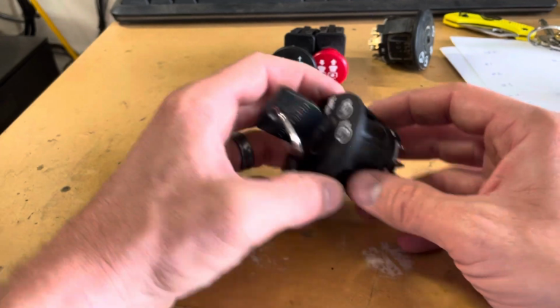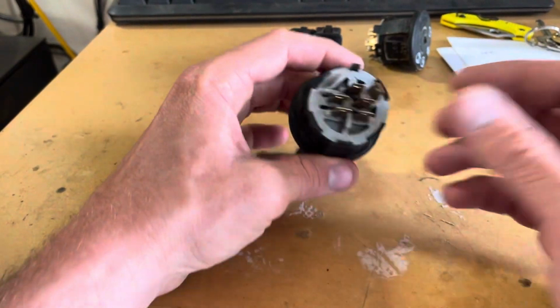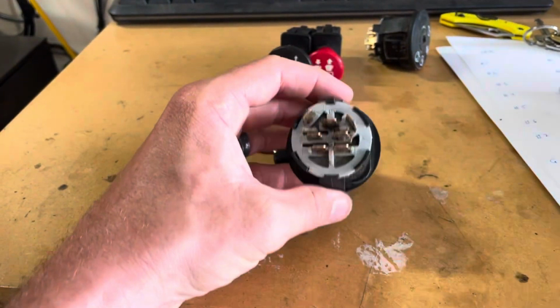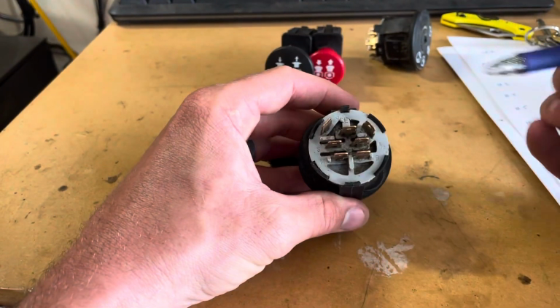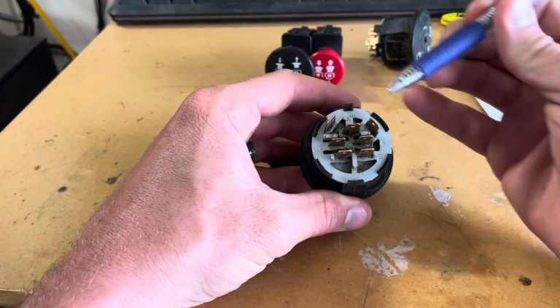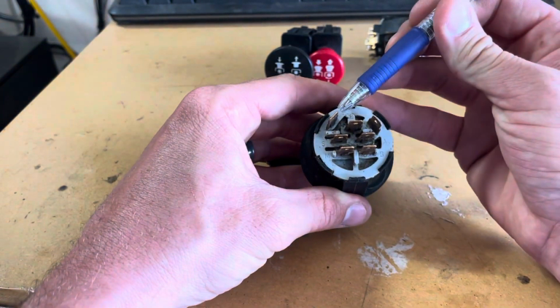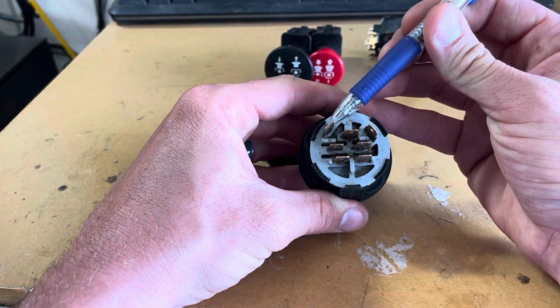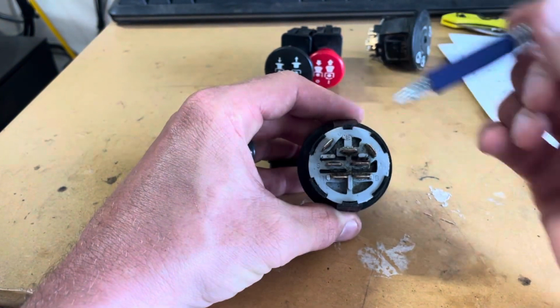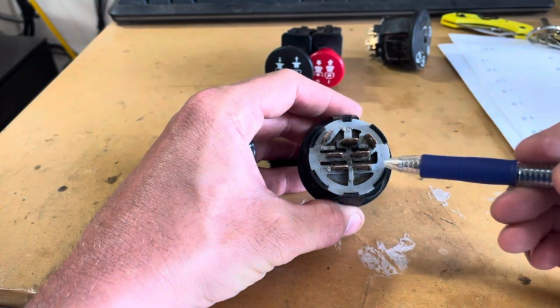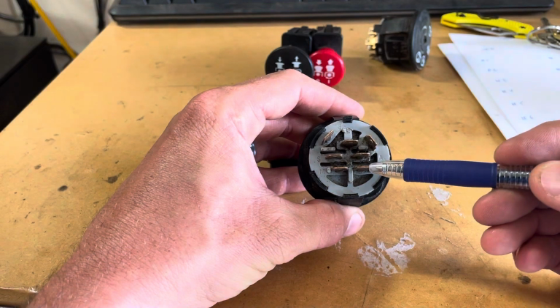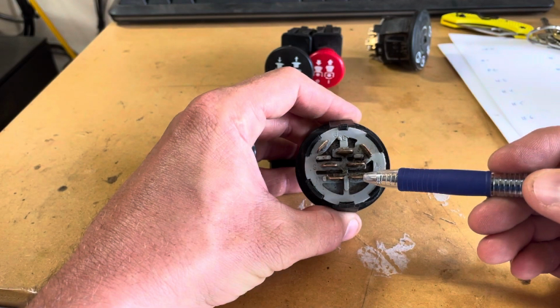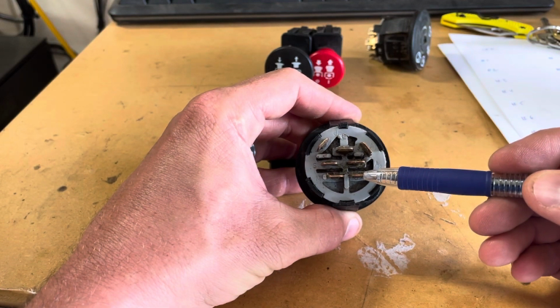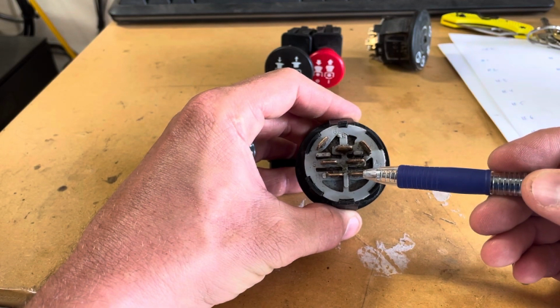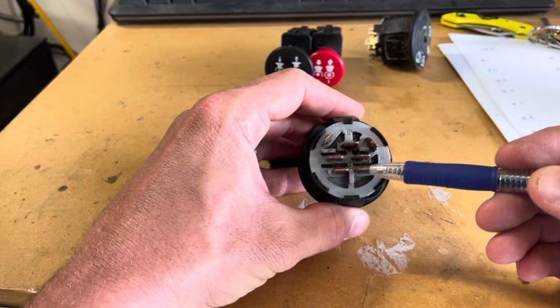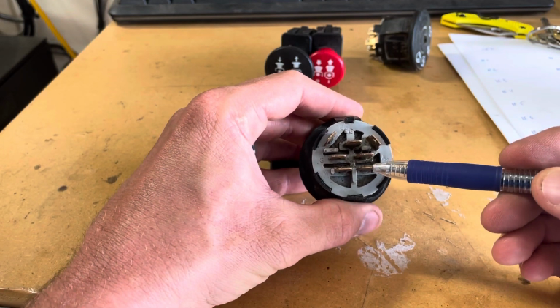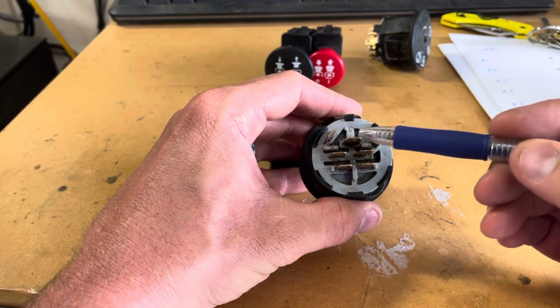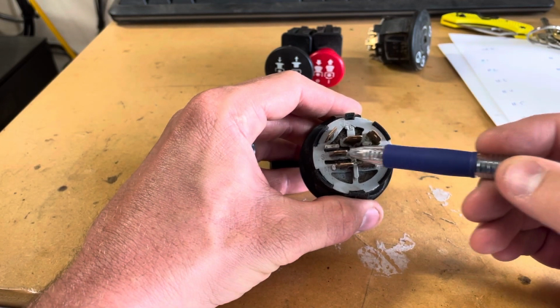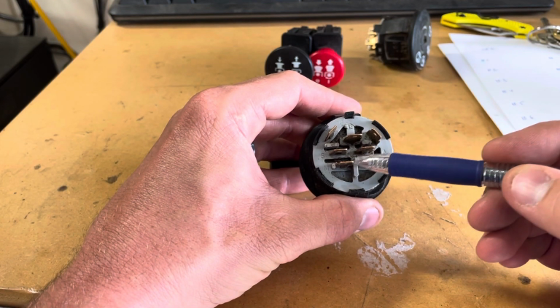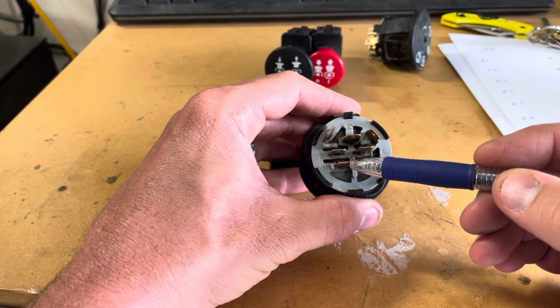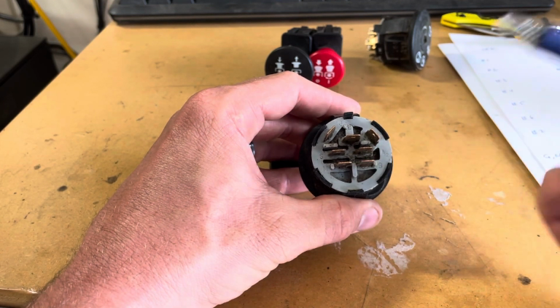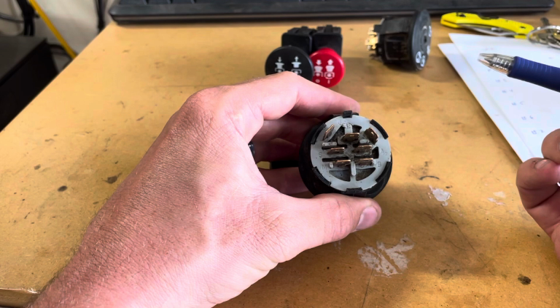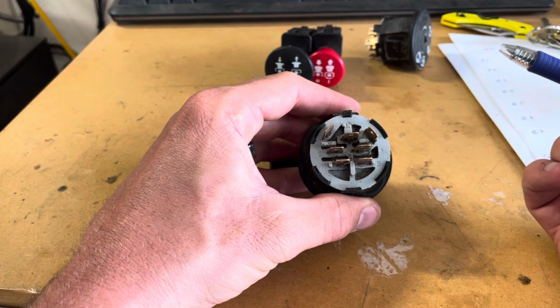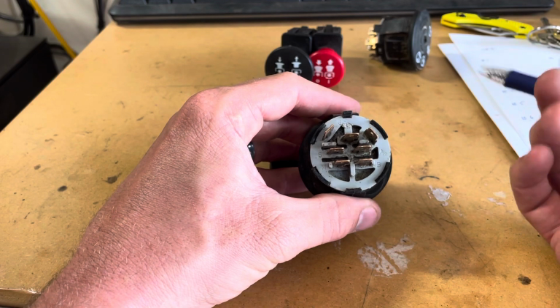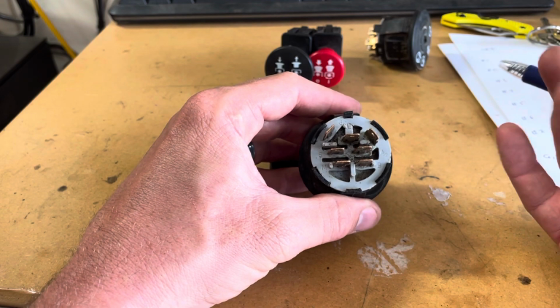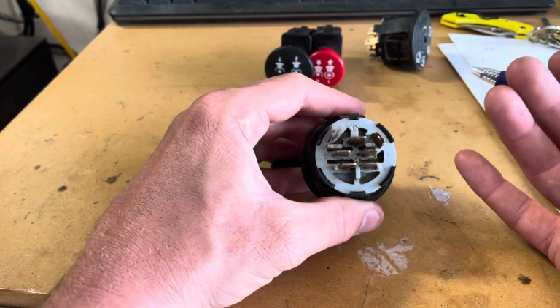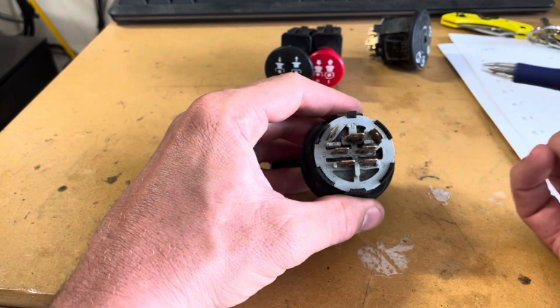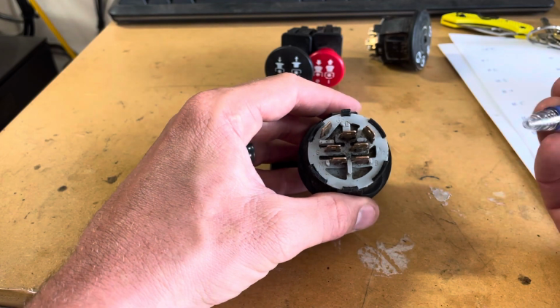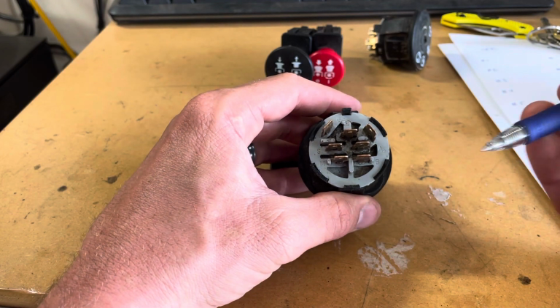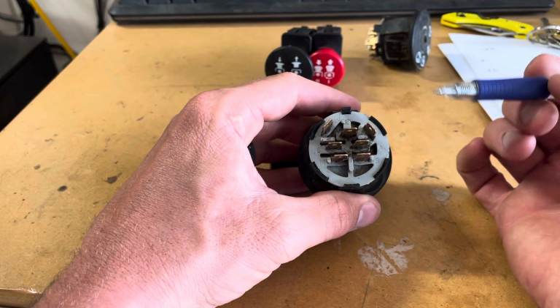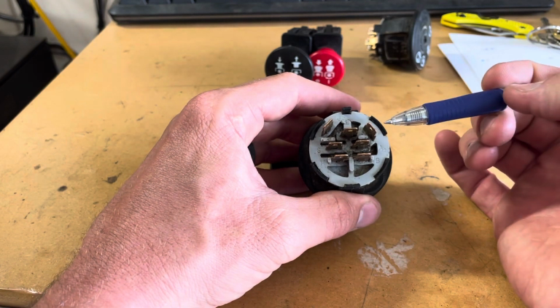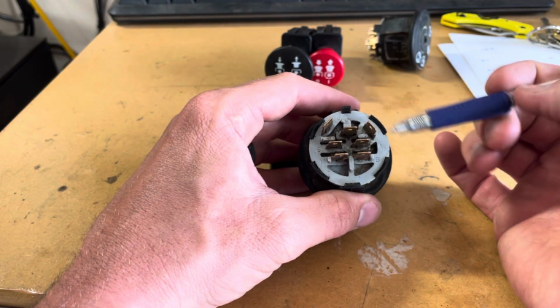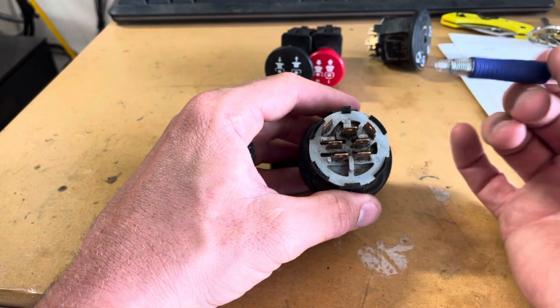On the back side, you have a G-terminal for ground, B-terminal for battery positive, then you have S for starter, M for — I'm guessing — magneto, which is sort of an older term for ignition coil, and then you have A1, A2, and E.